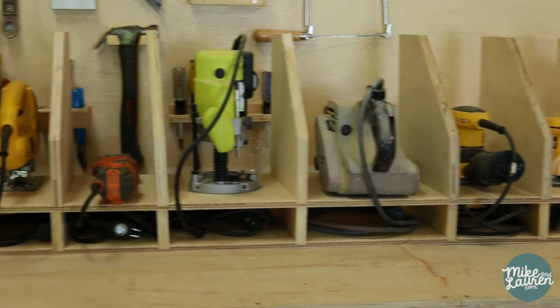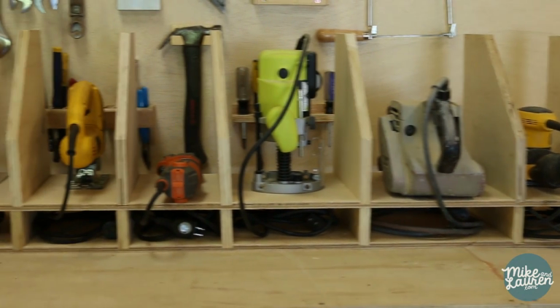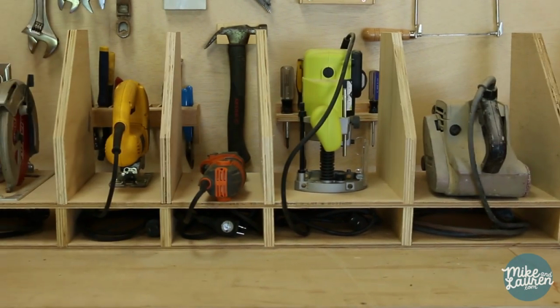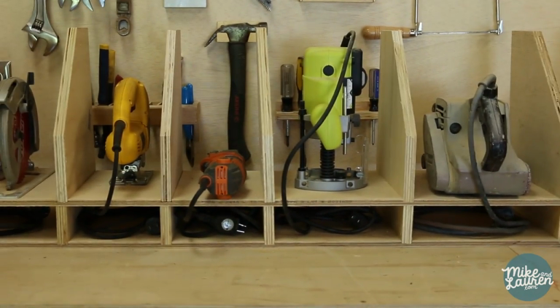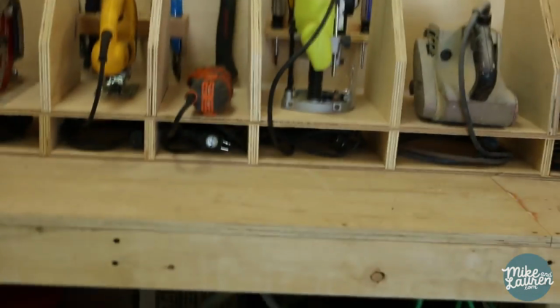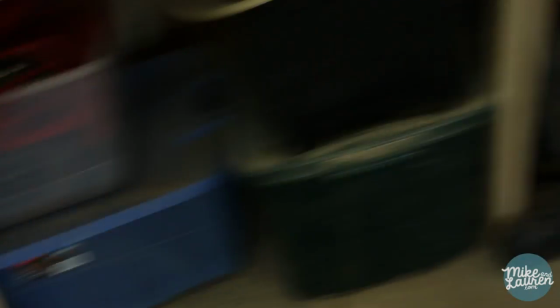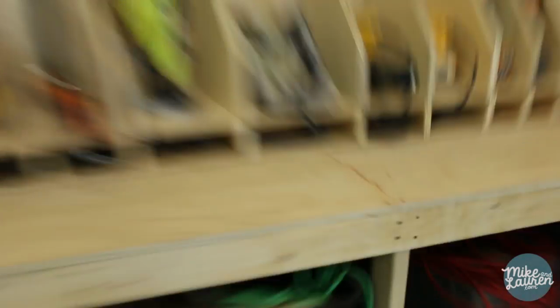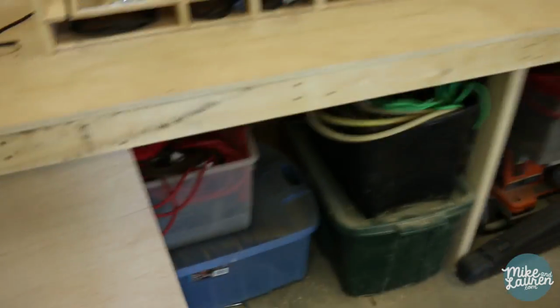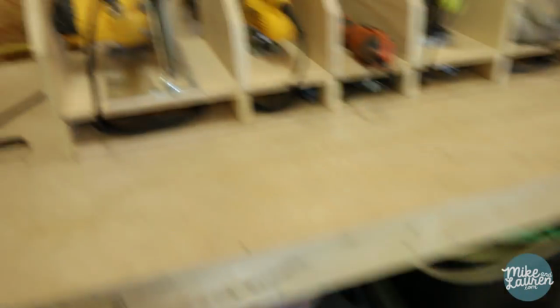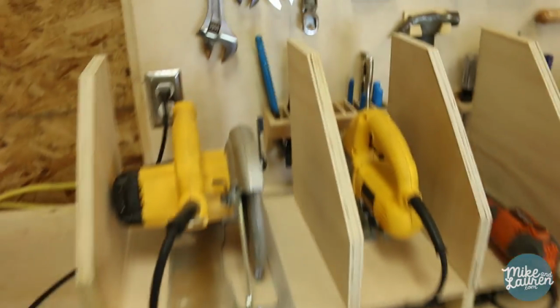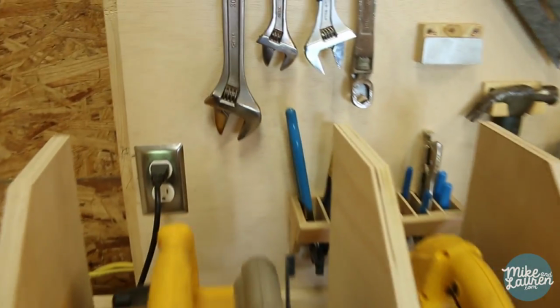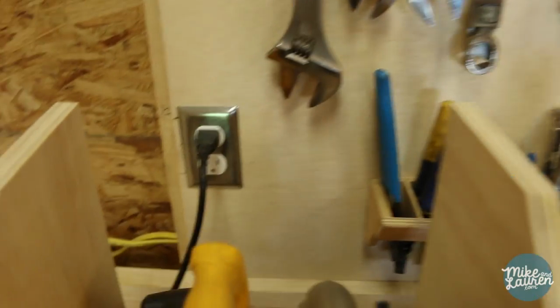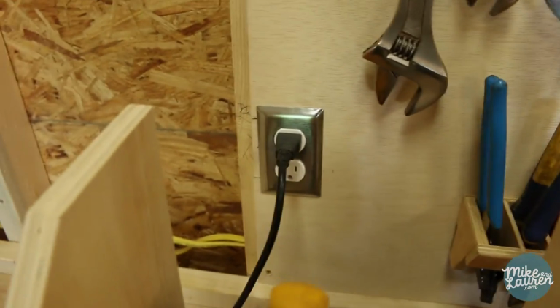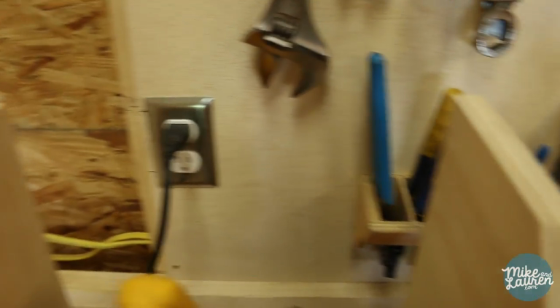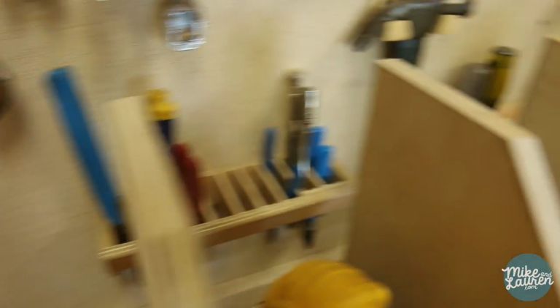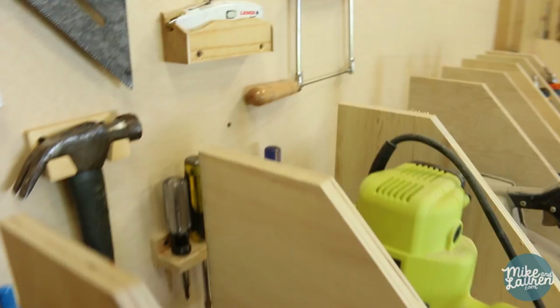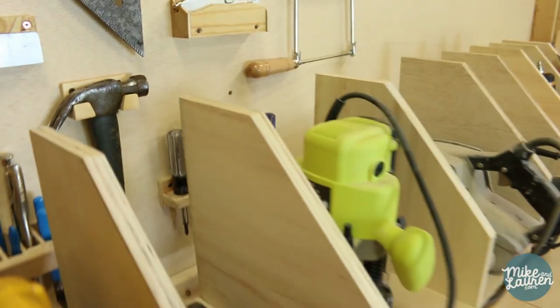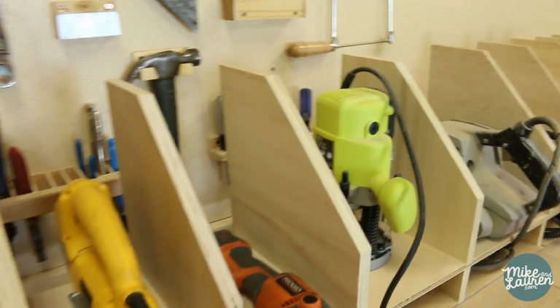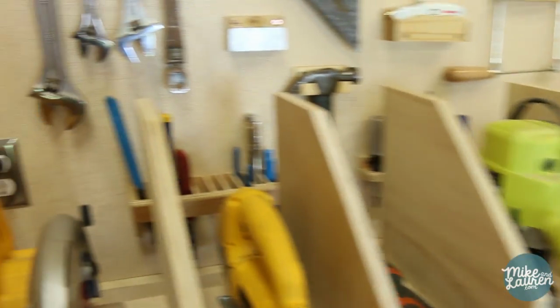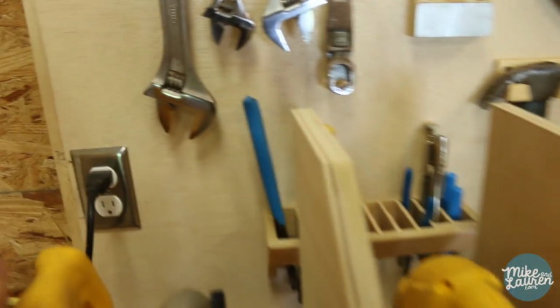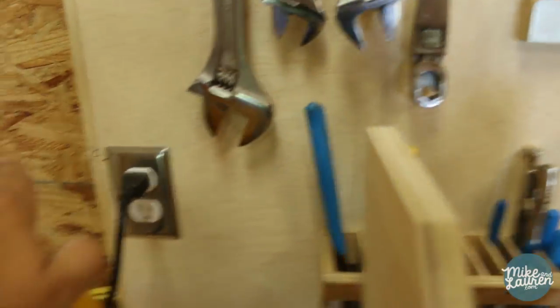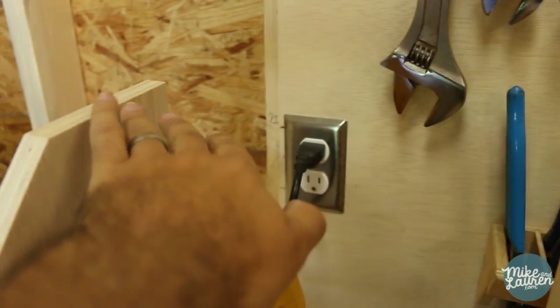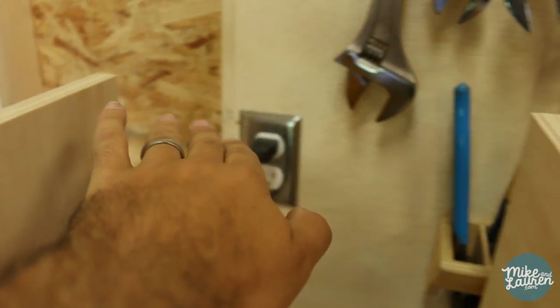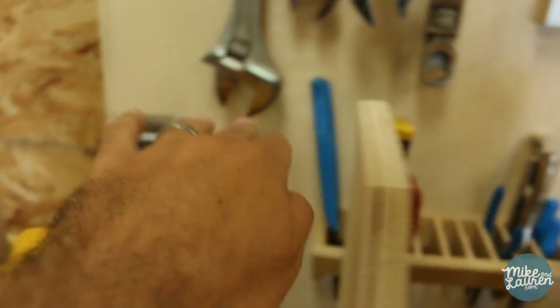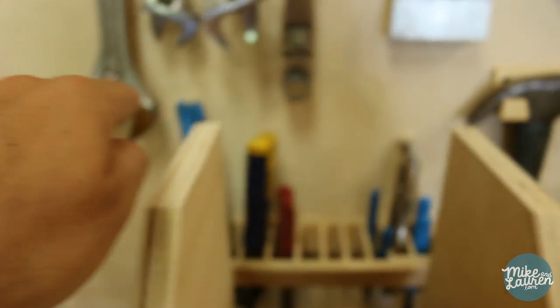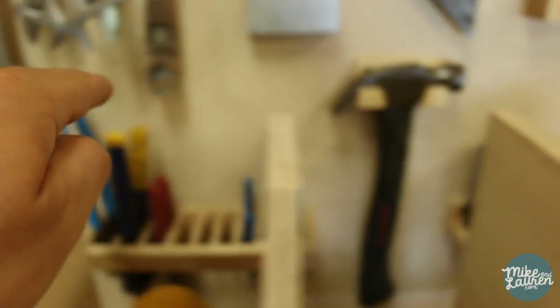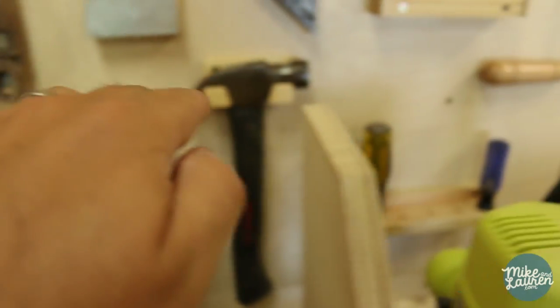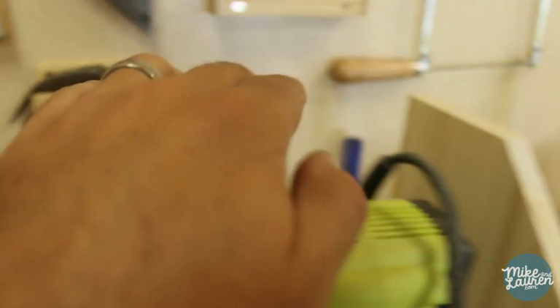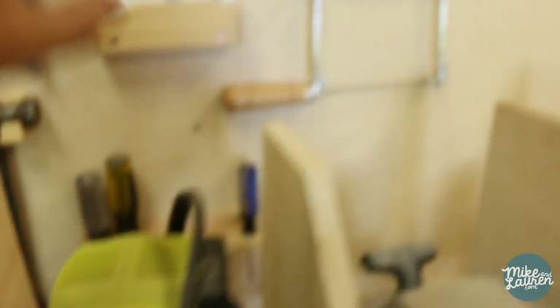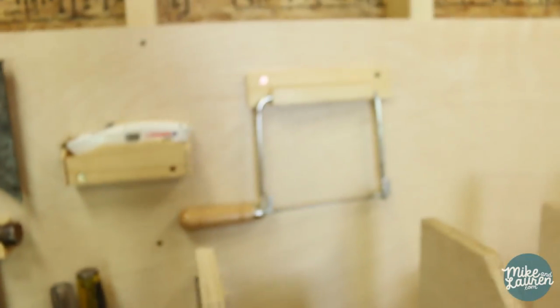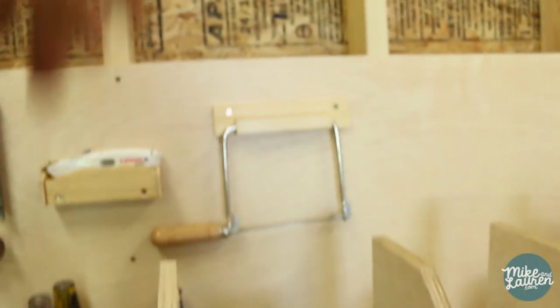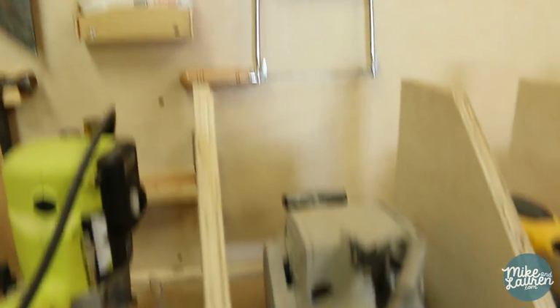There is one major oversight — I did not think about how I was going to attach it to the wall. I think I'll just run a strip along the whole back, and then that can screw into the studs.